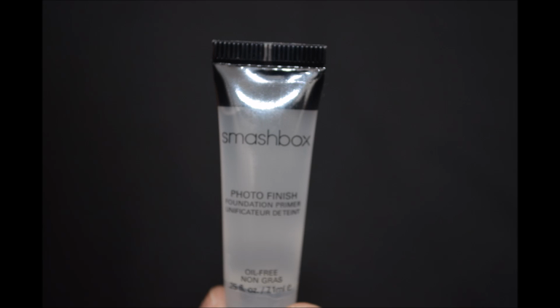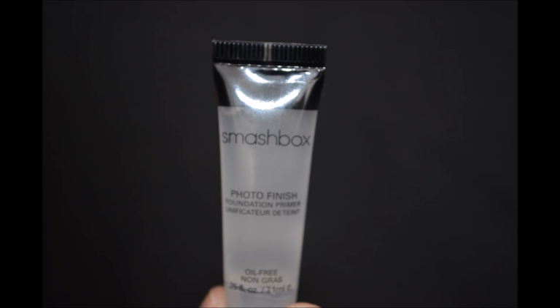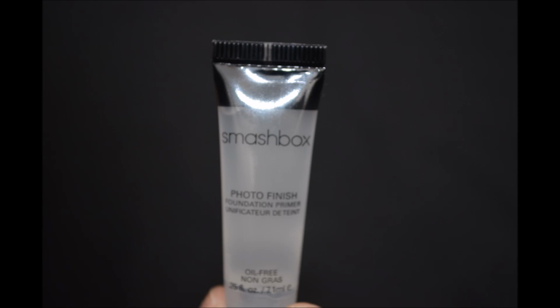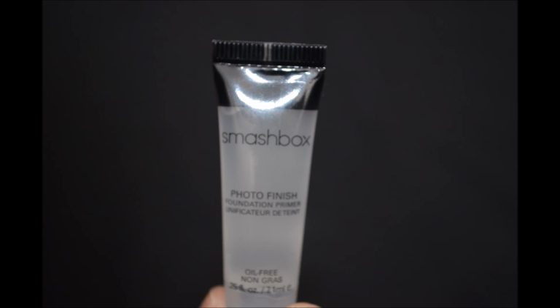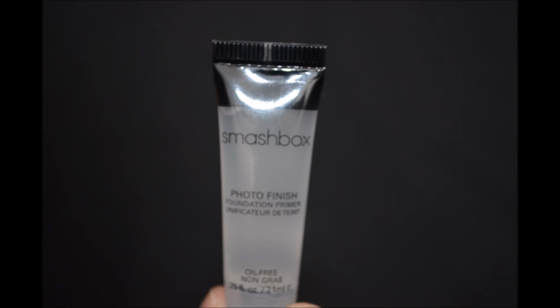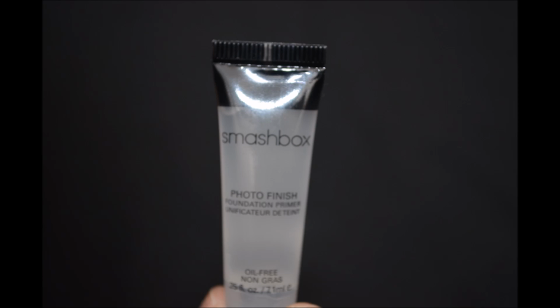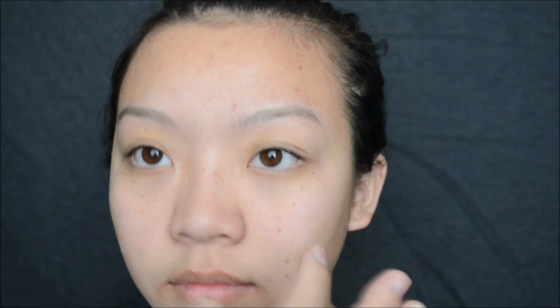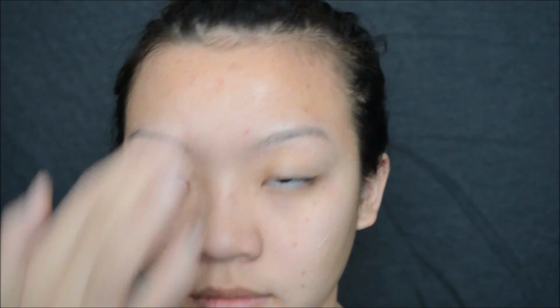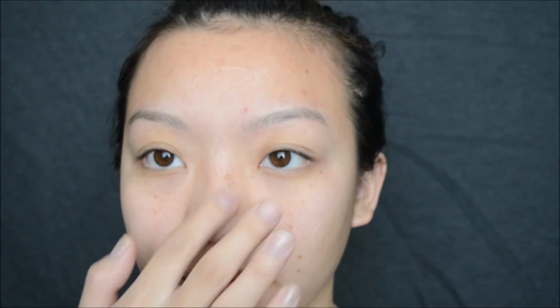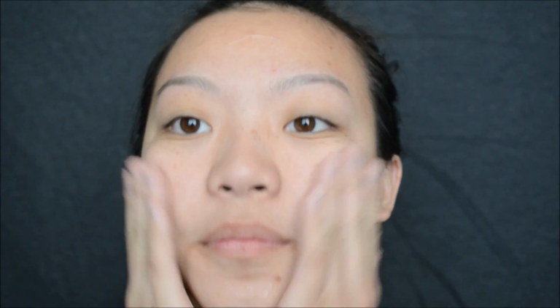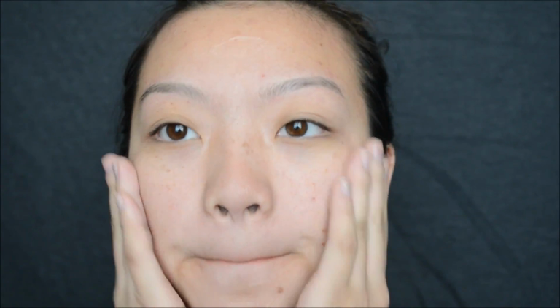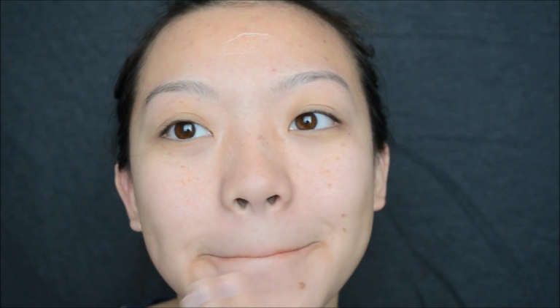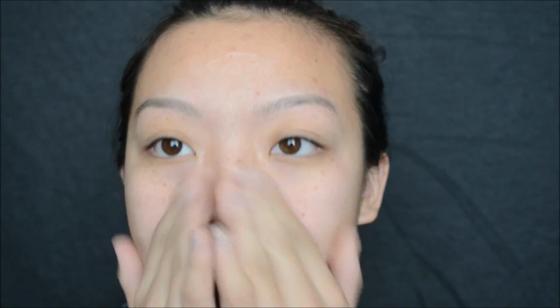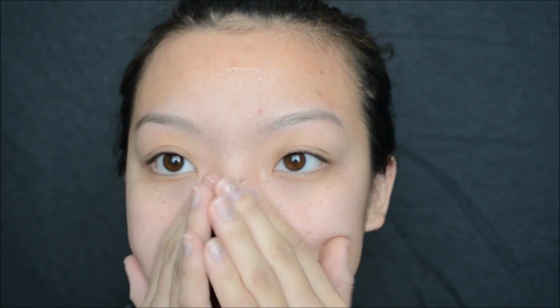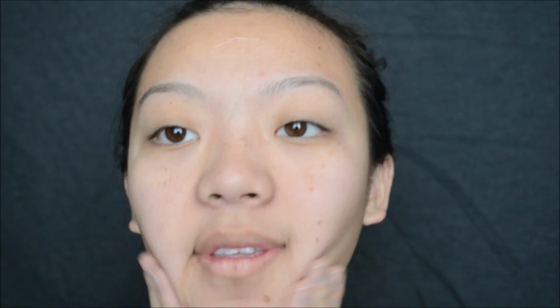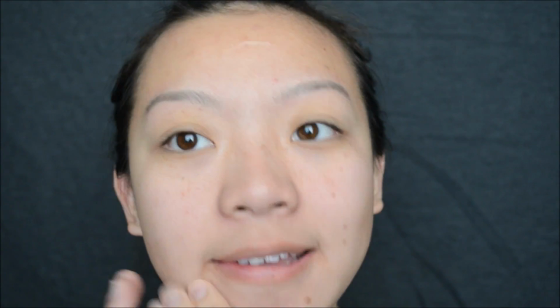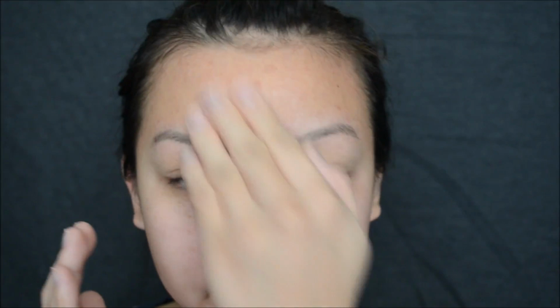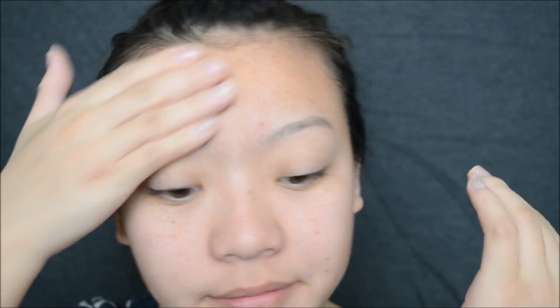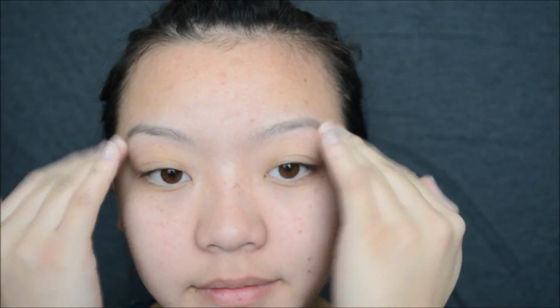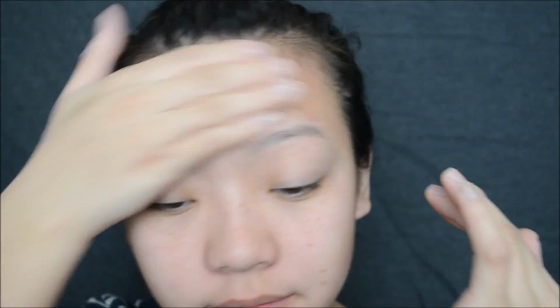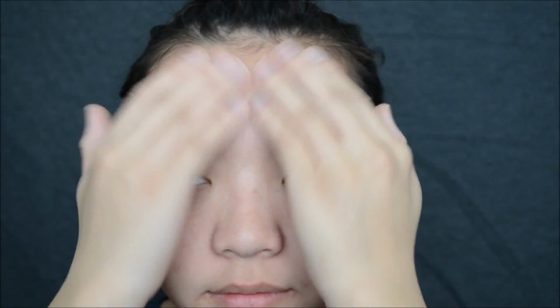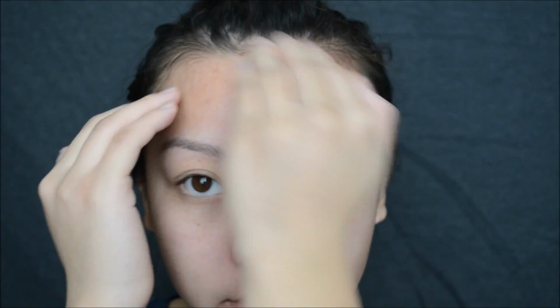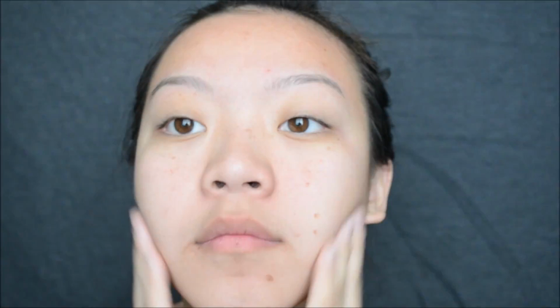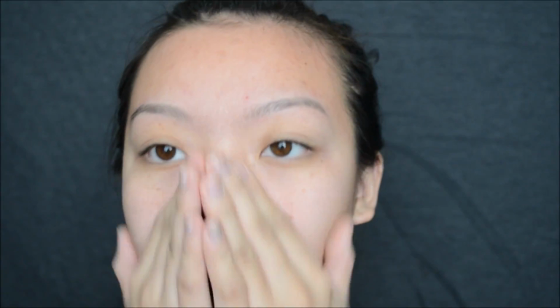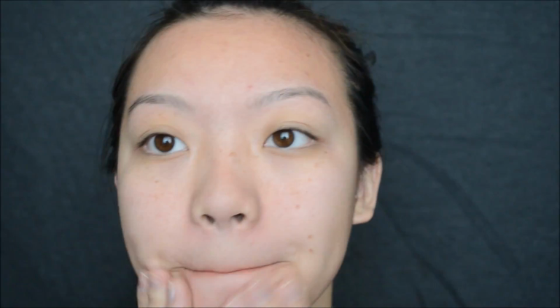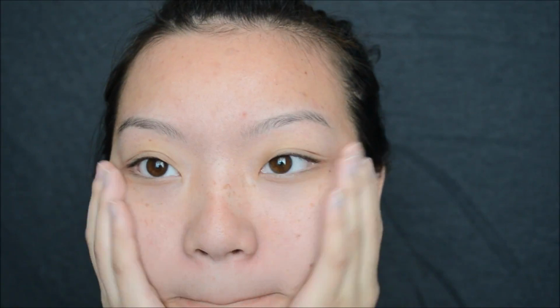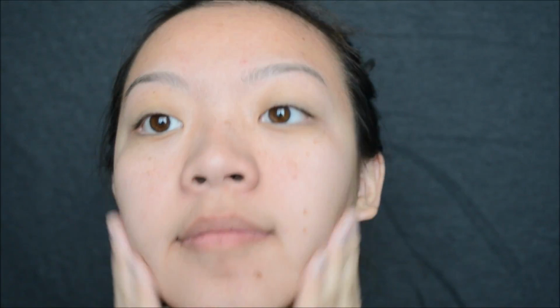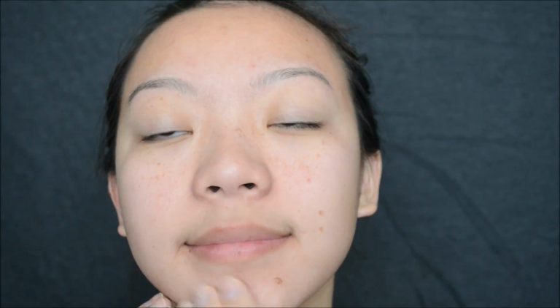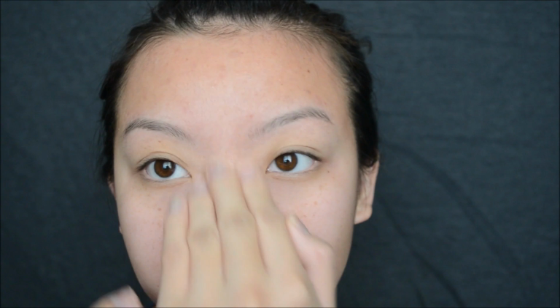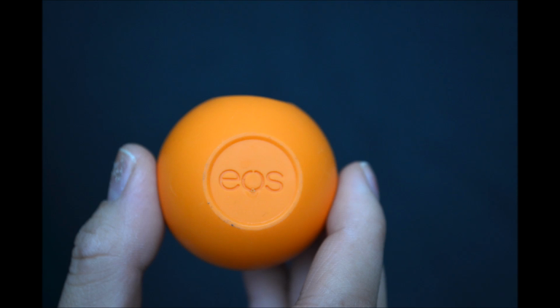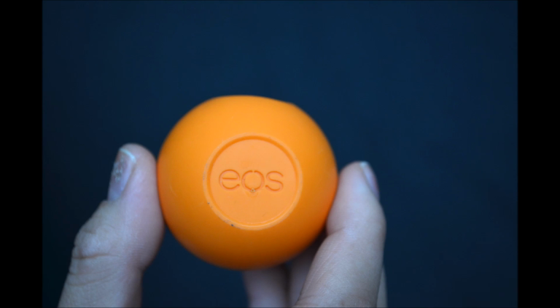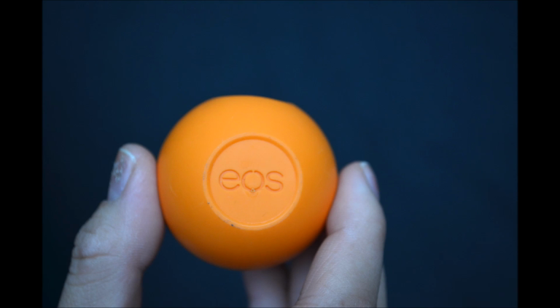To start off, I am going in with my Smashbox Photo Finish Foundation Primer. The texture of it feels very jelly-like, and it seriously feels like Vaseline, but once you blend it into your skin, it feels like you have nothing on at all.